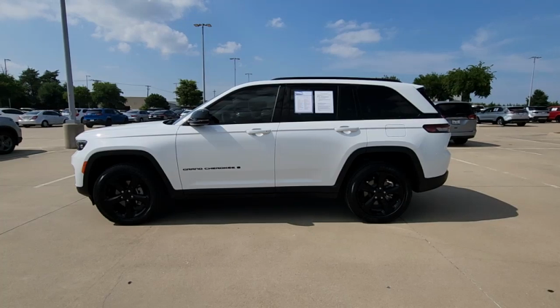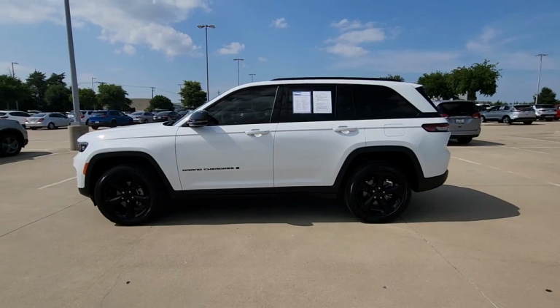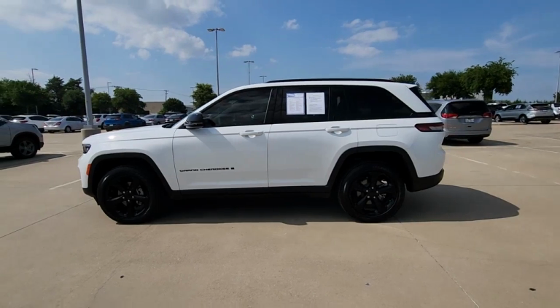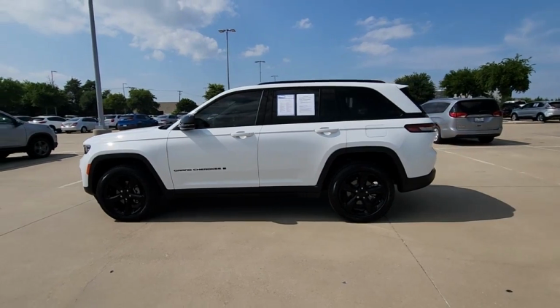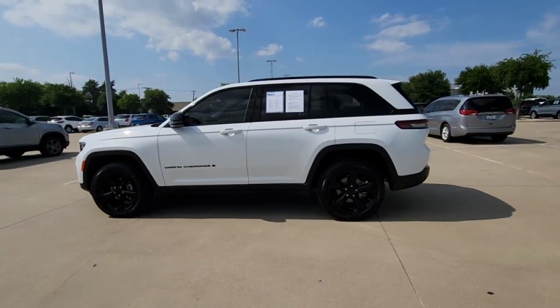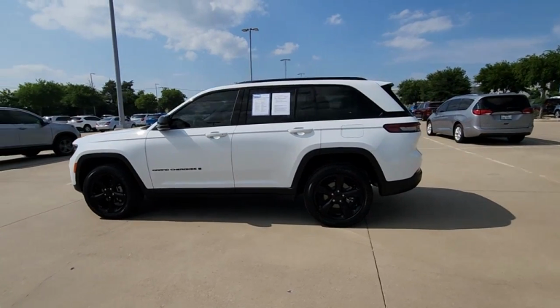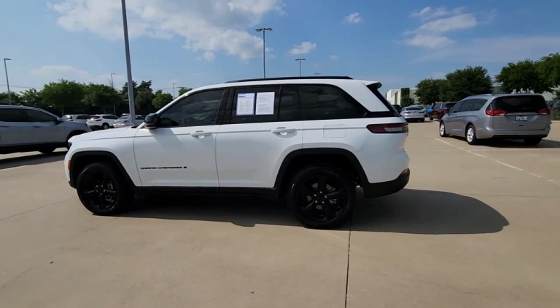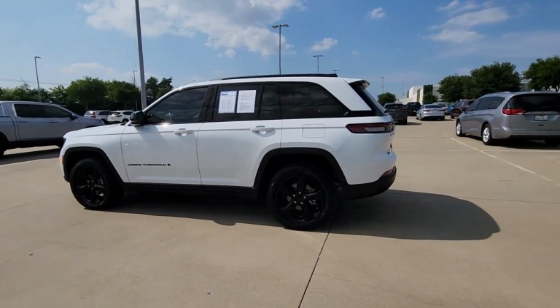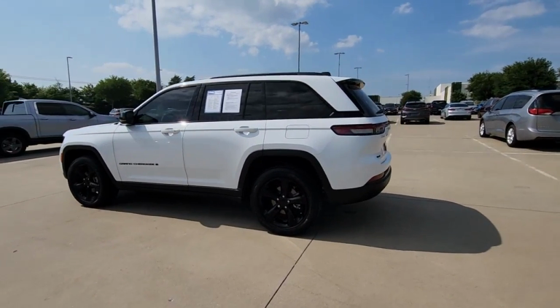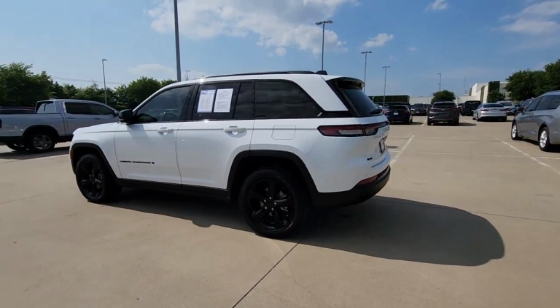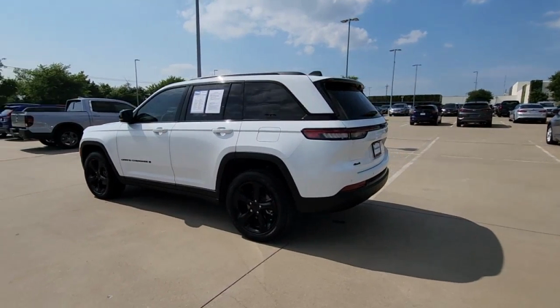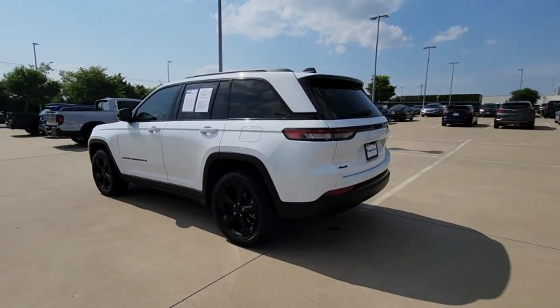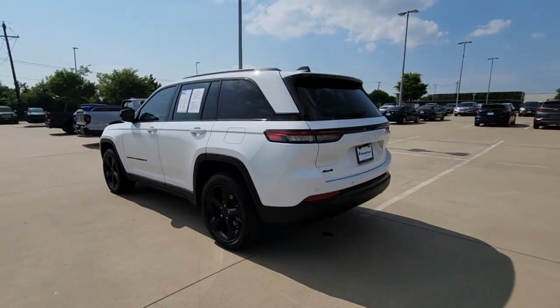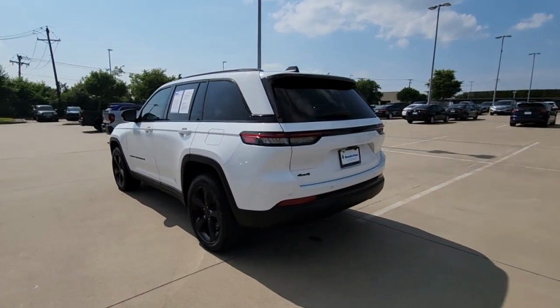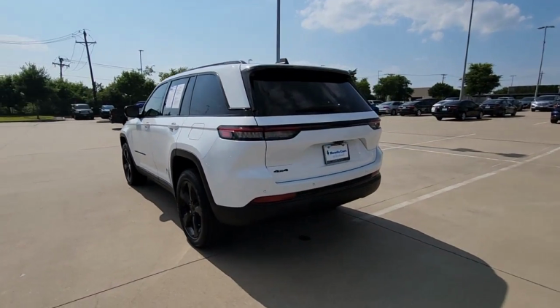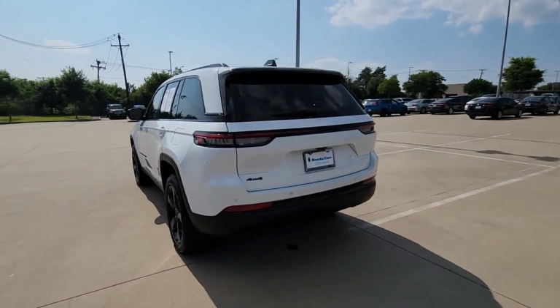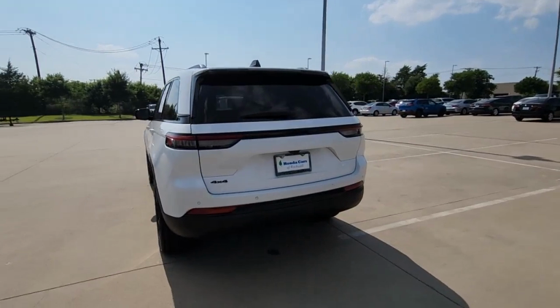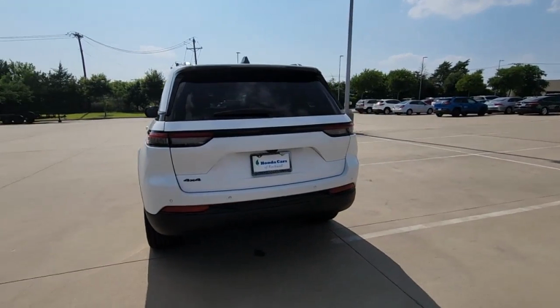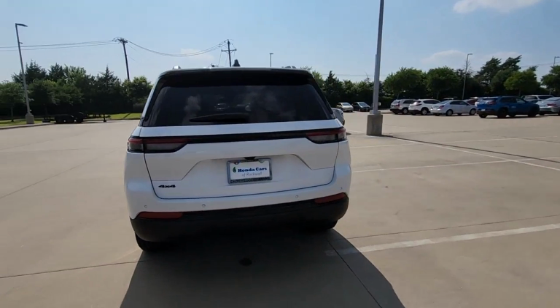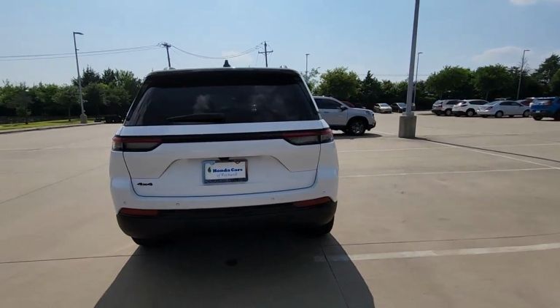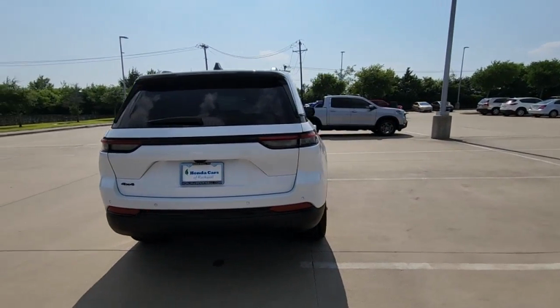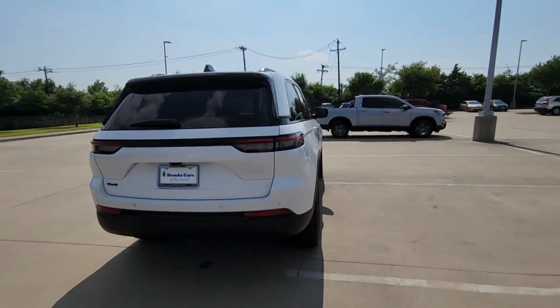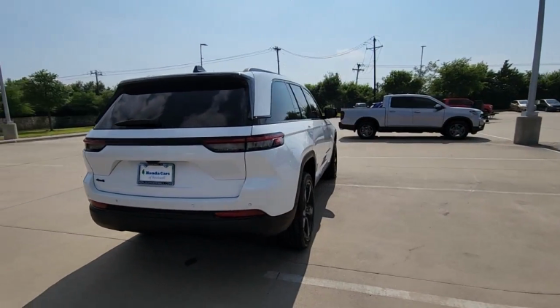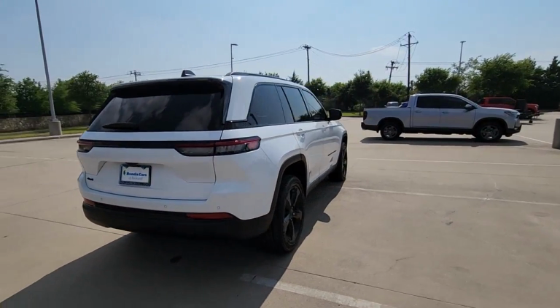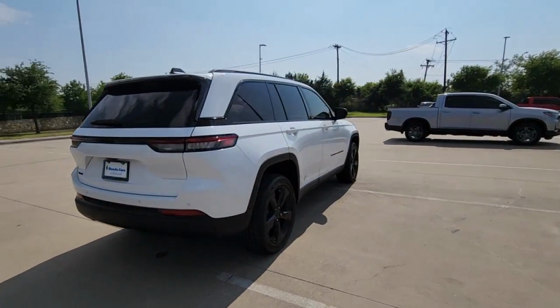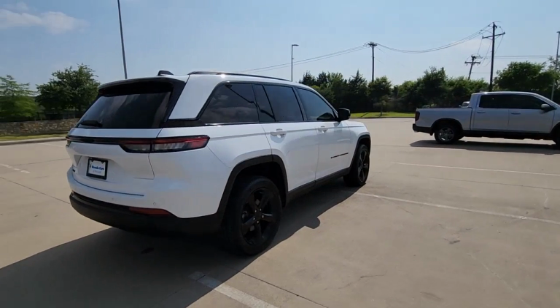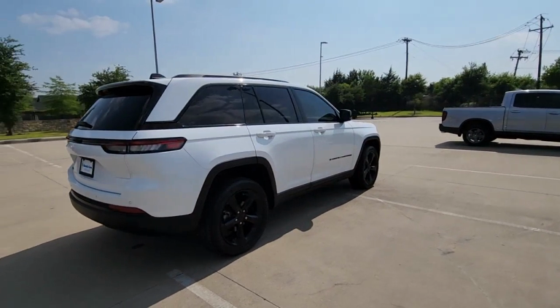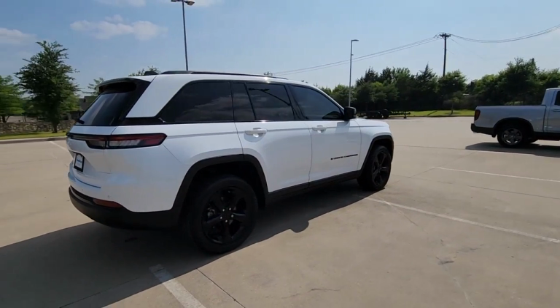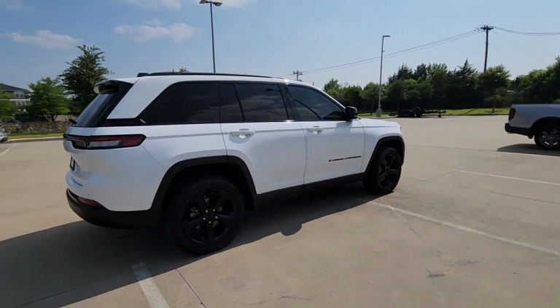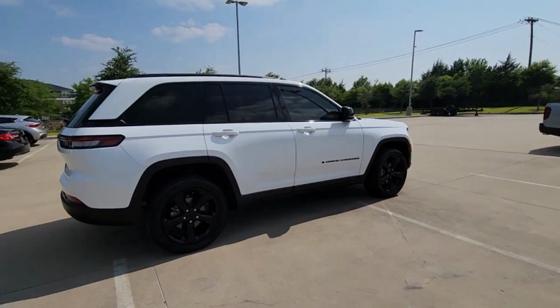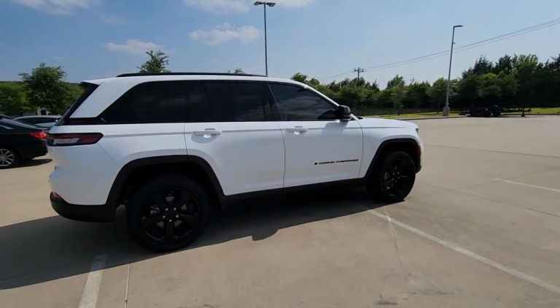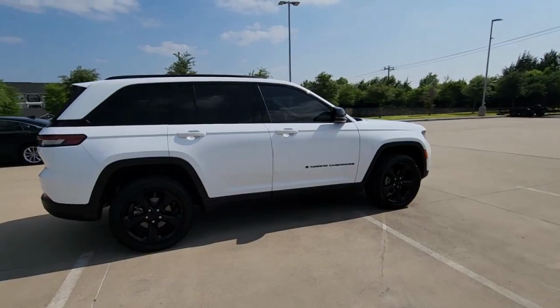You're gonna love the 2023 Jeep Grand Cherokee. With less than 5,000 miles on the odometer, this vehicle provides excellent value.